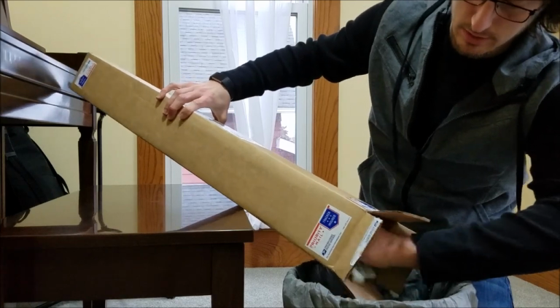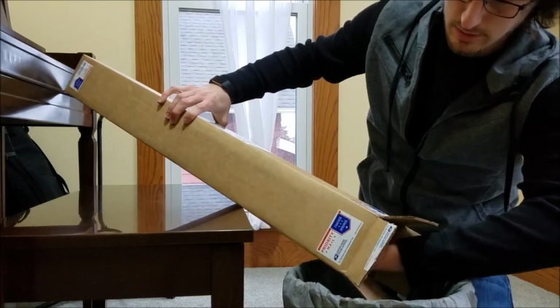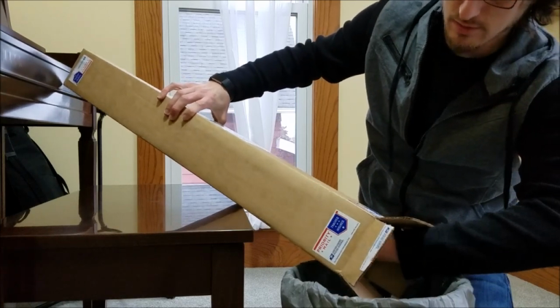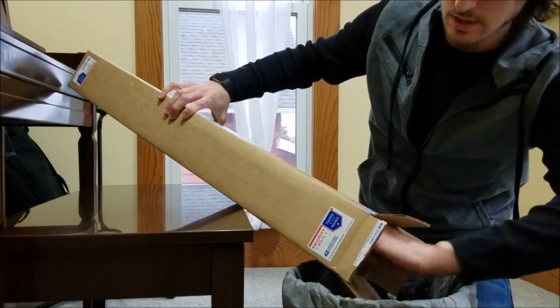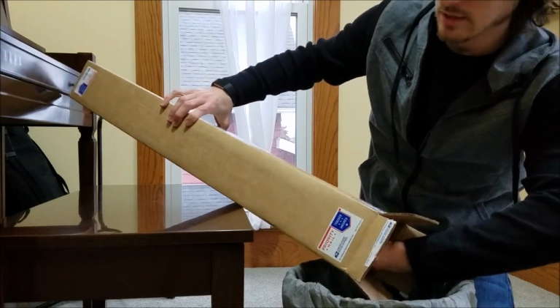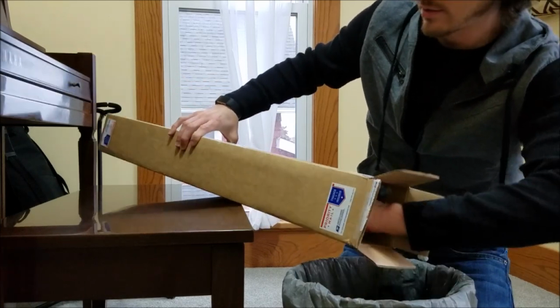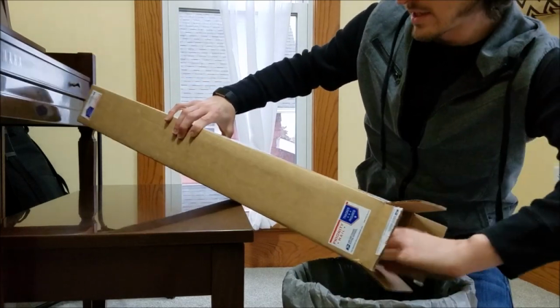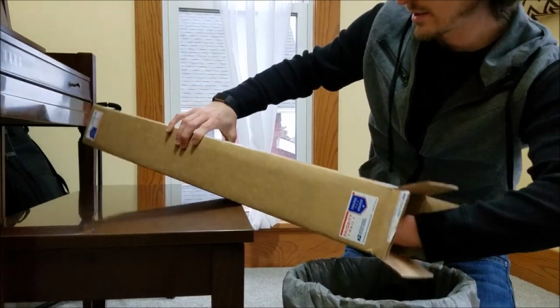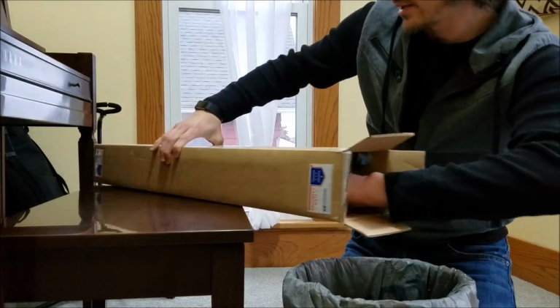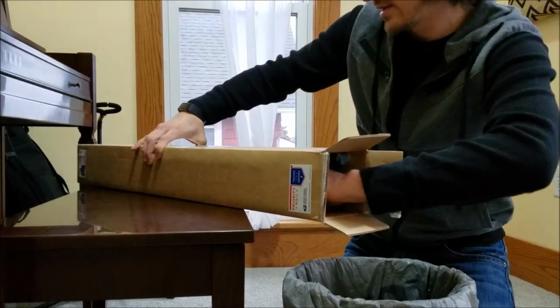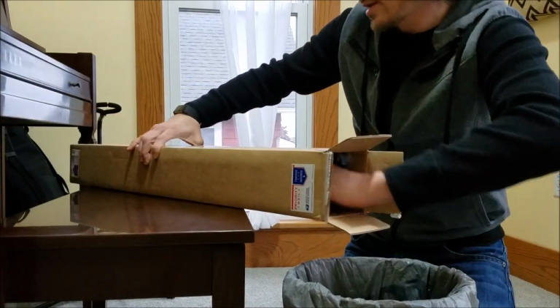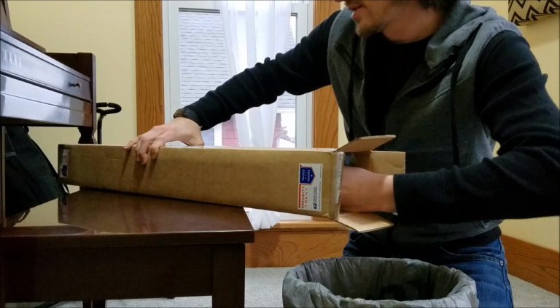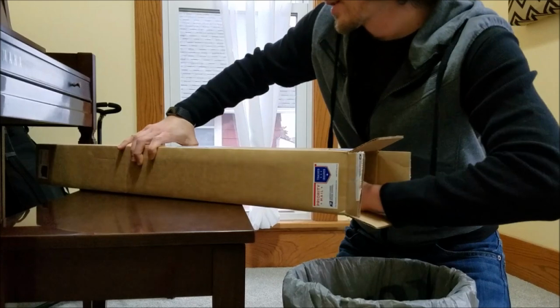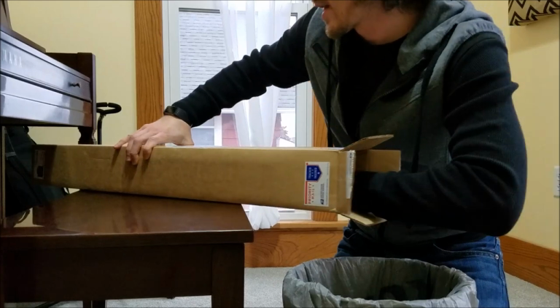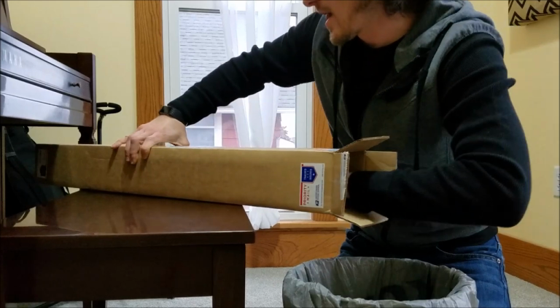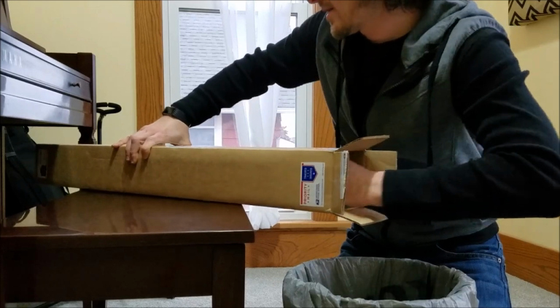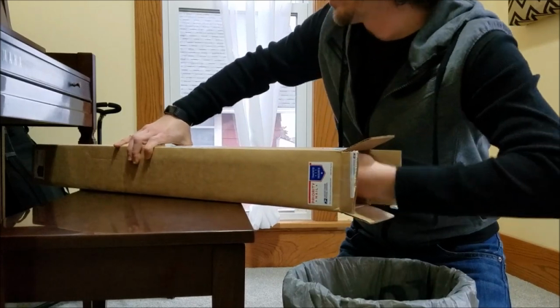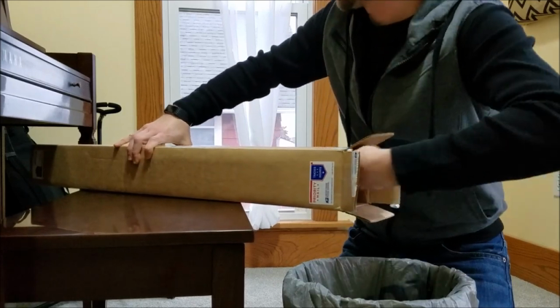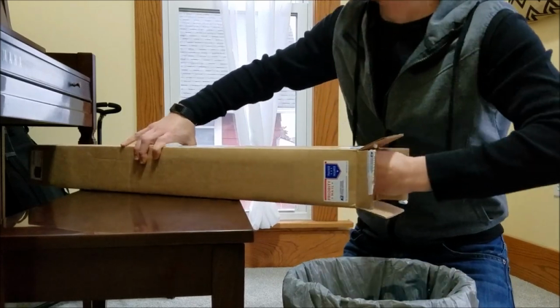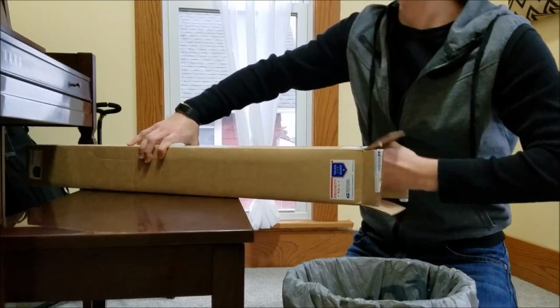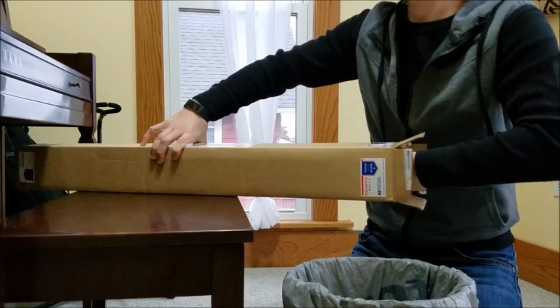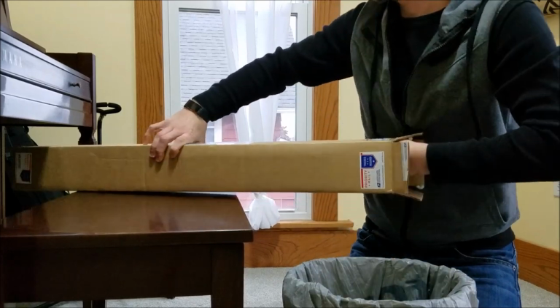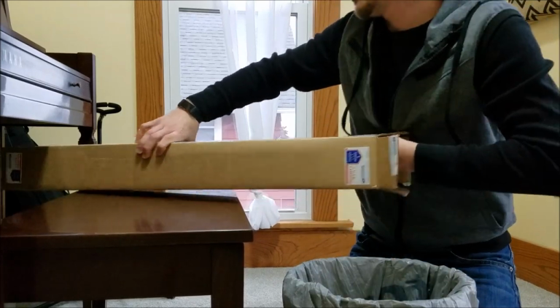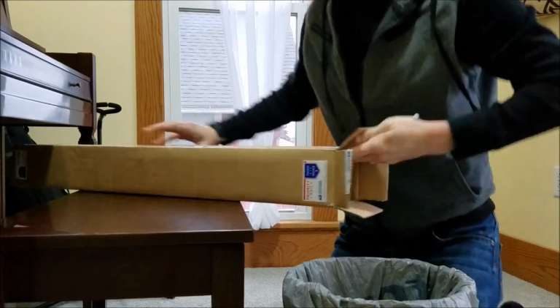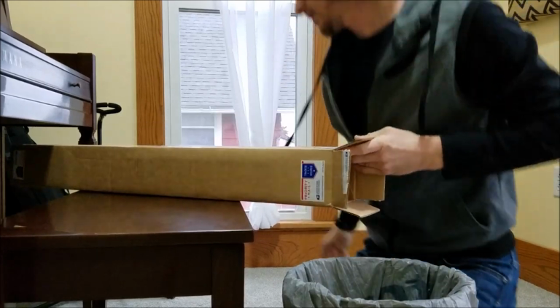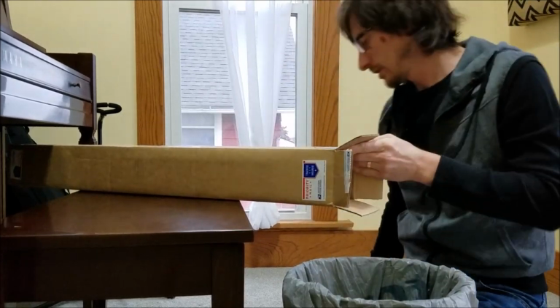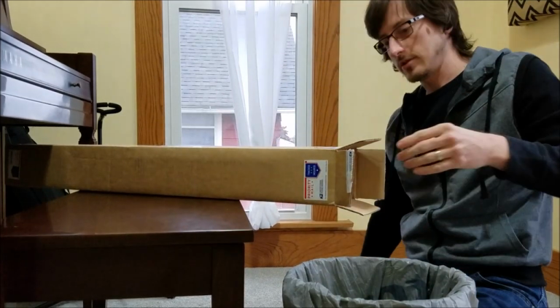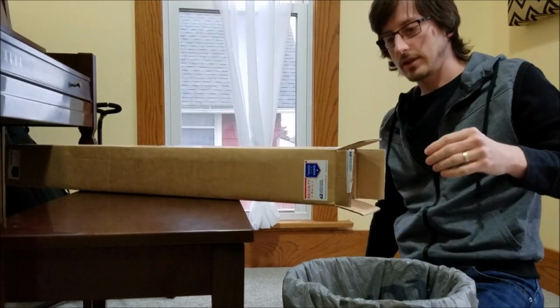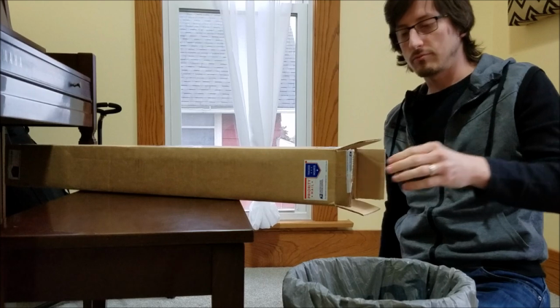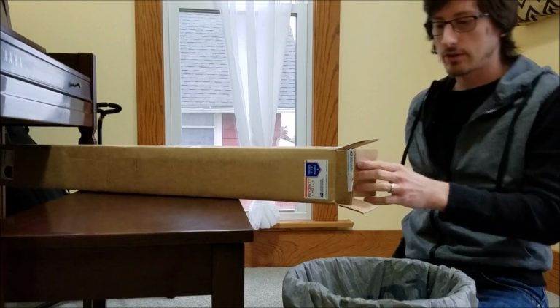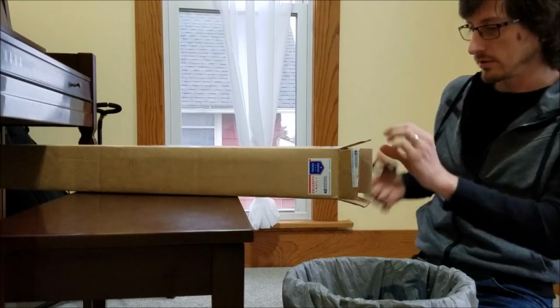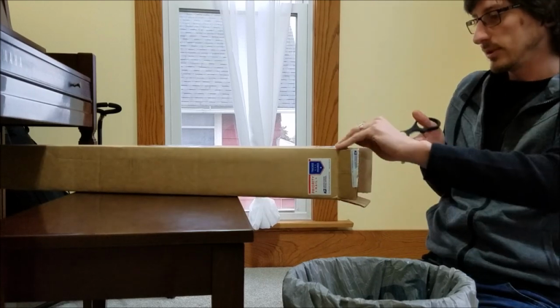What's in here? Let me get the box. It's so tight. Let me just cut the box open a little bit.